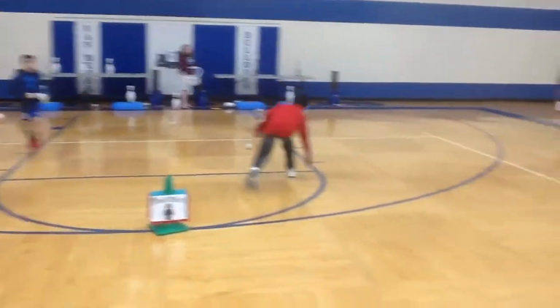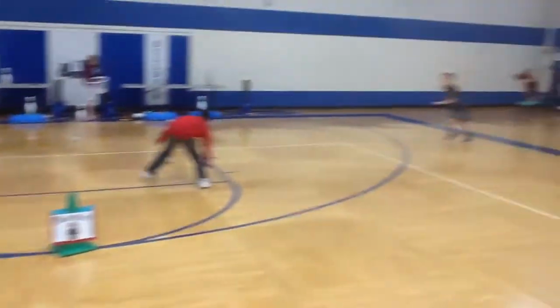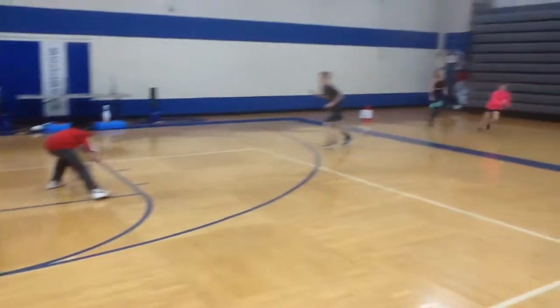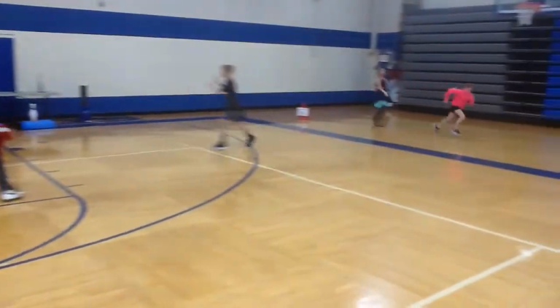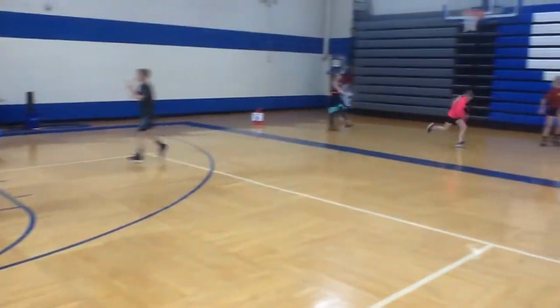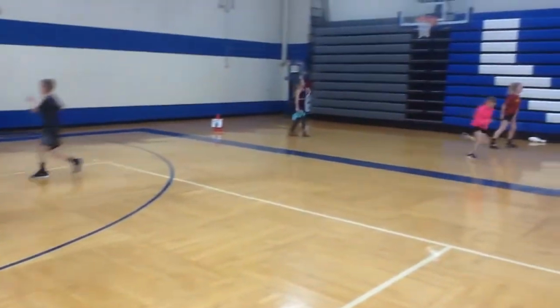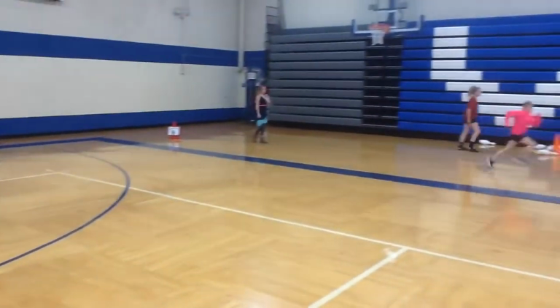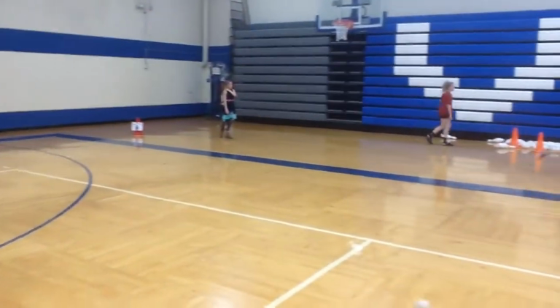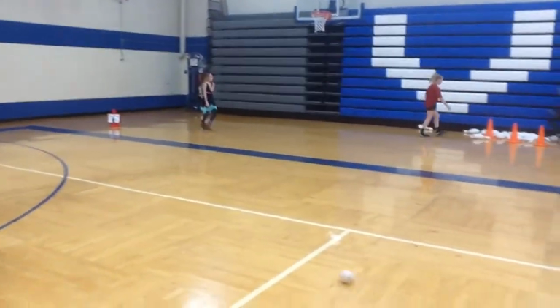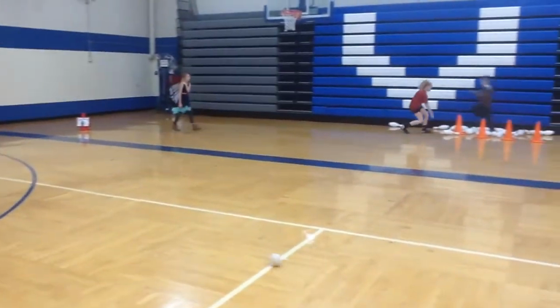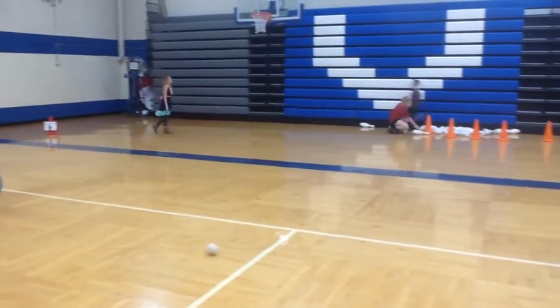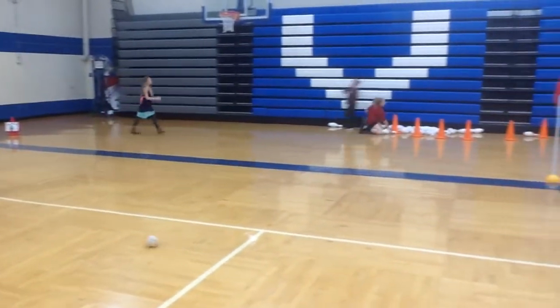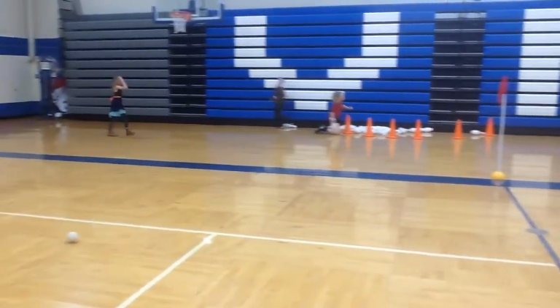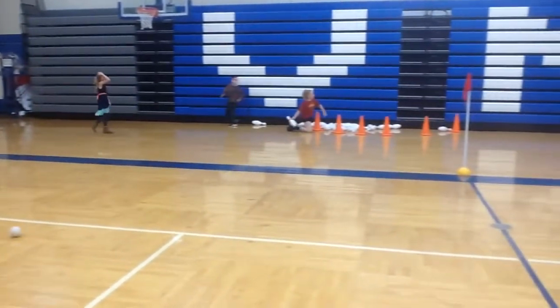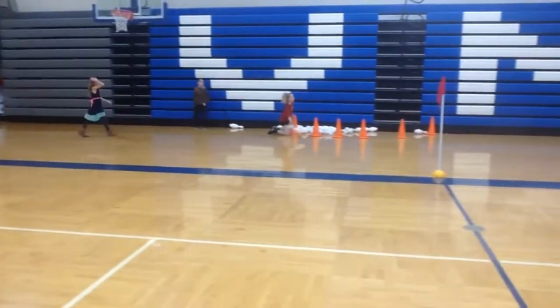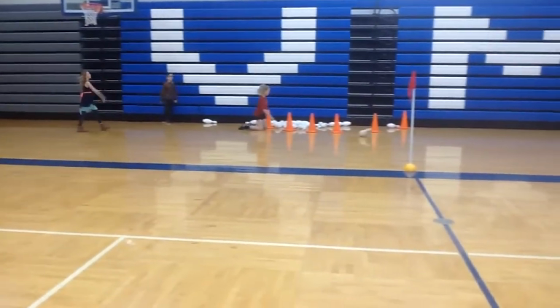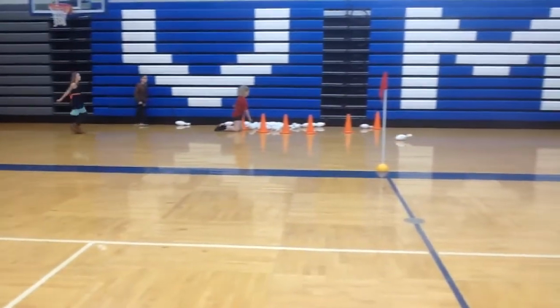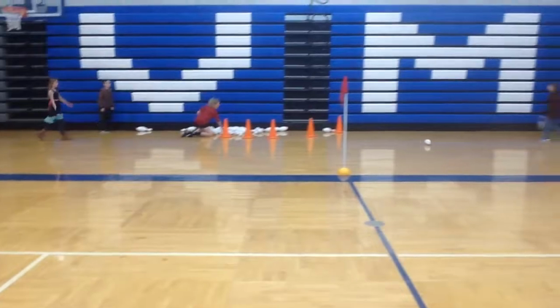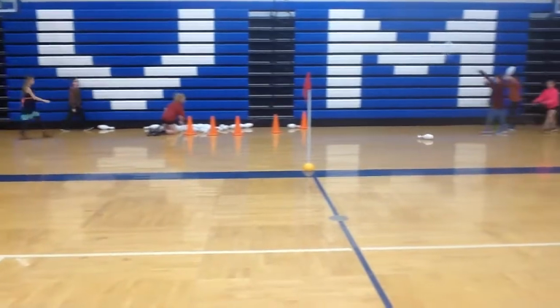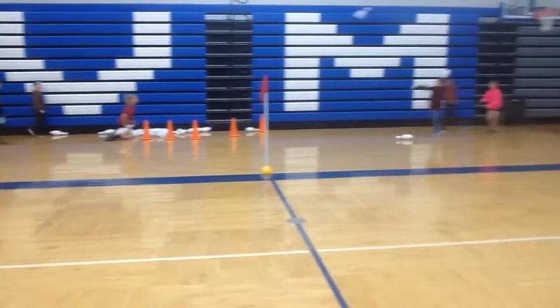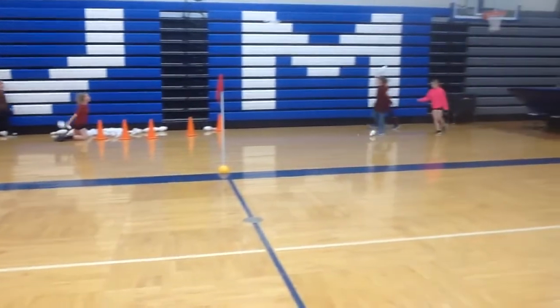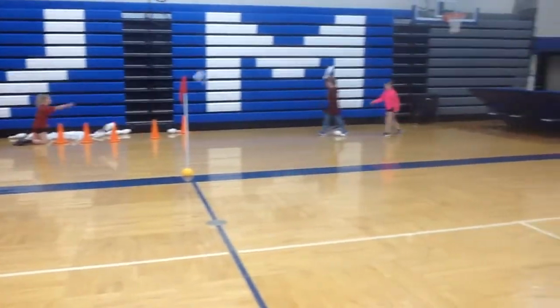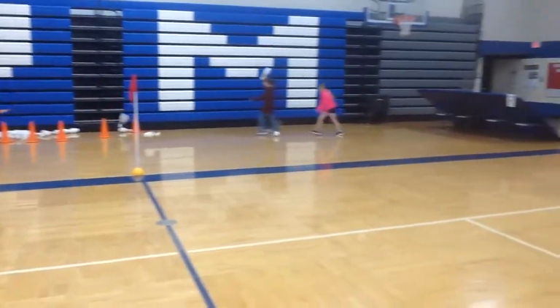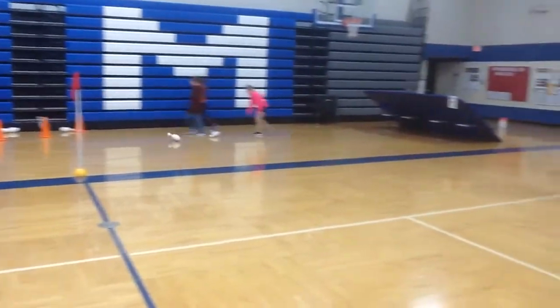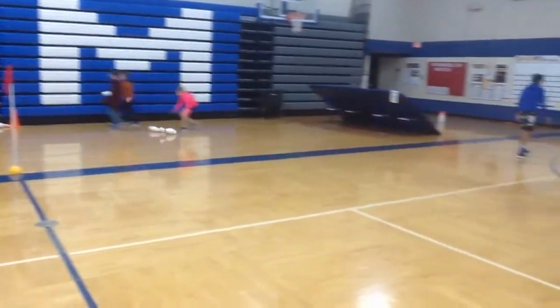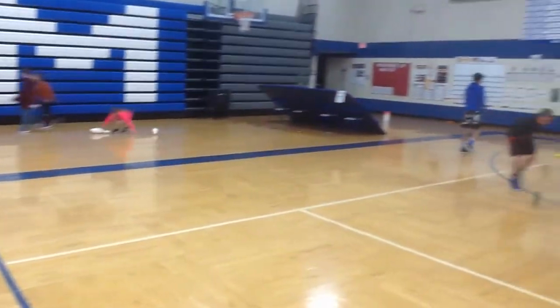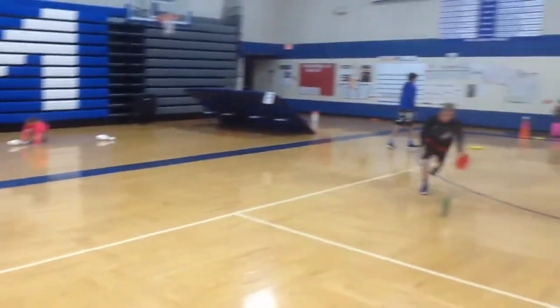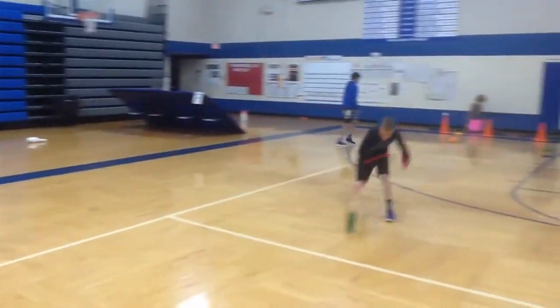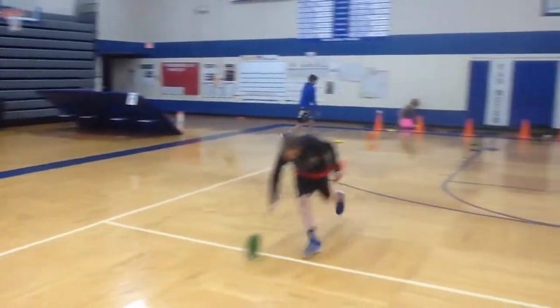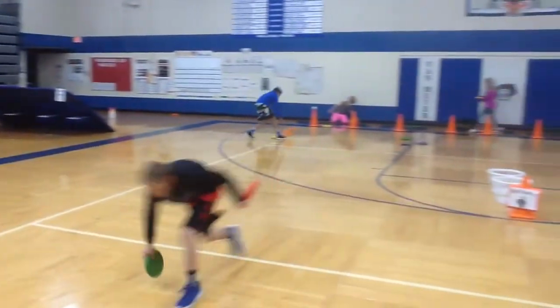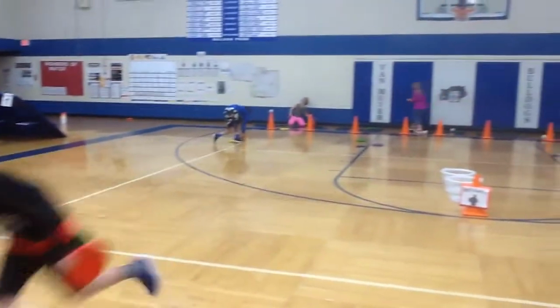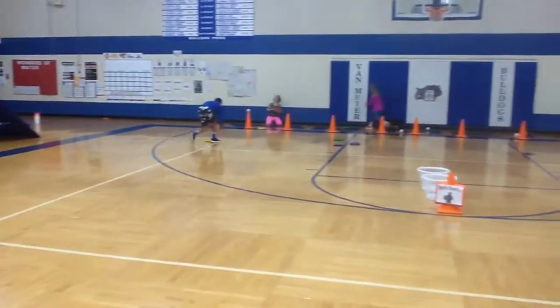Two and a half minutes per station, 30 seconds to rotate. Working on communication, collaboration, grit, and problem solving today.